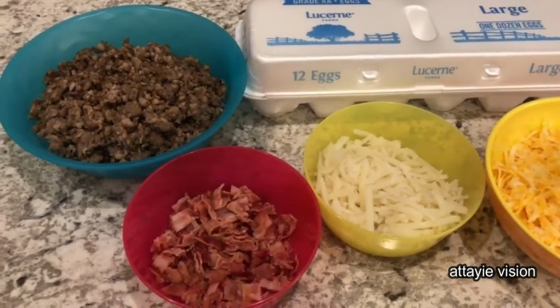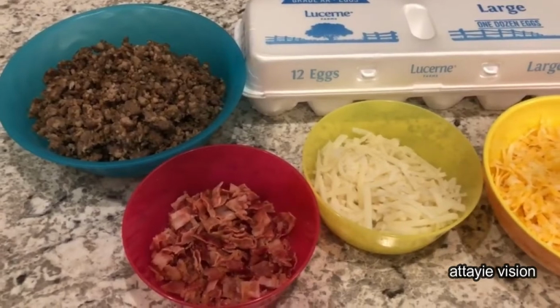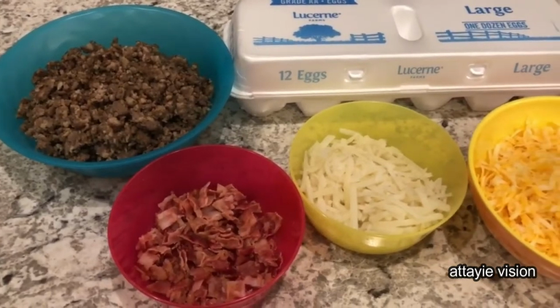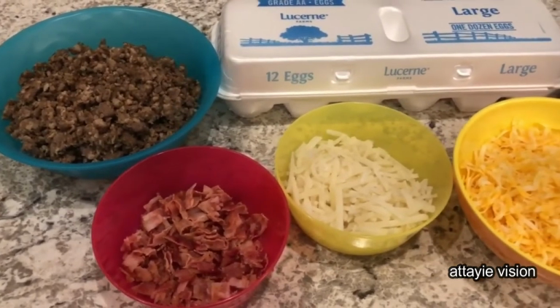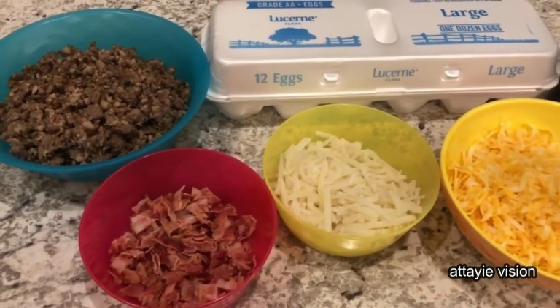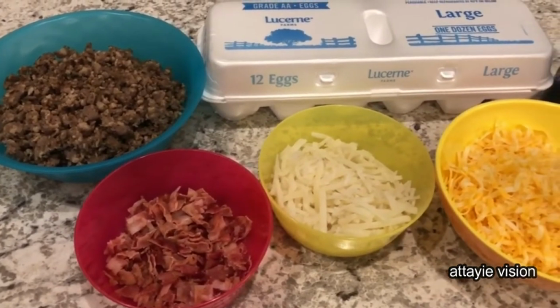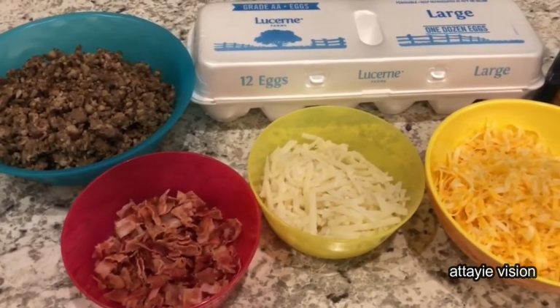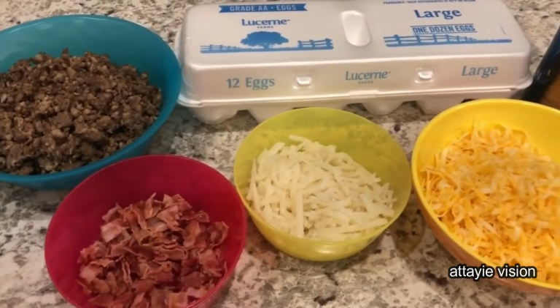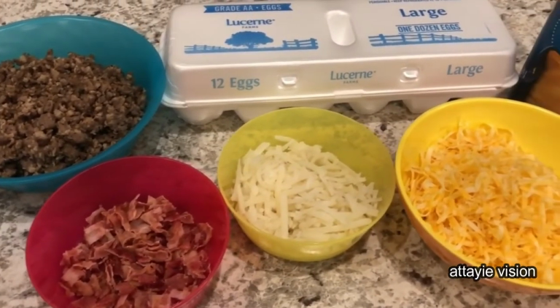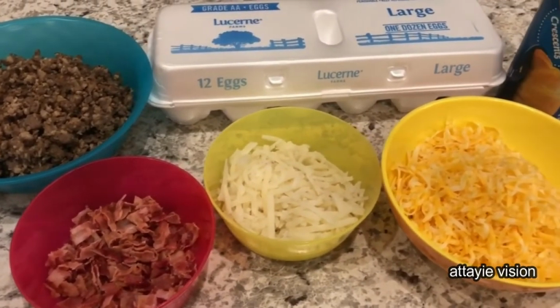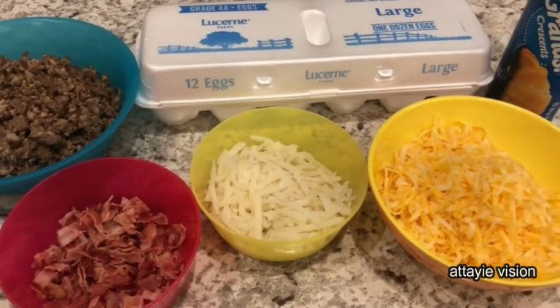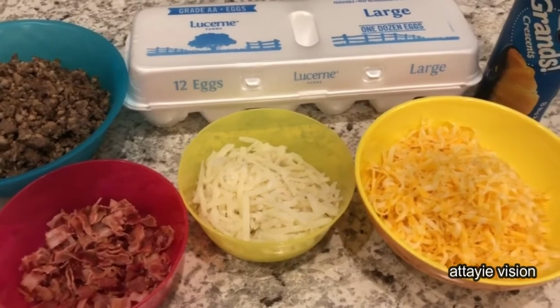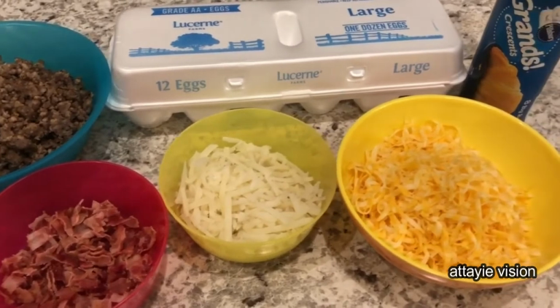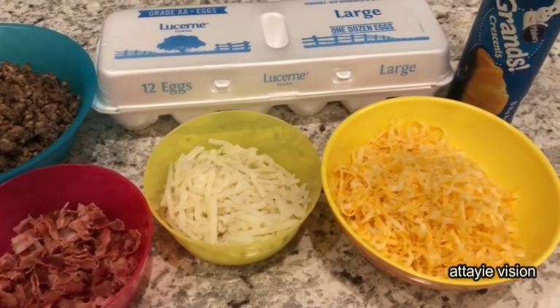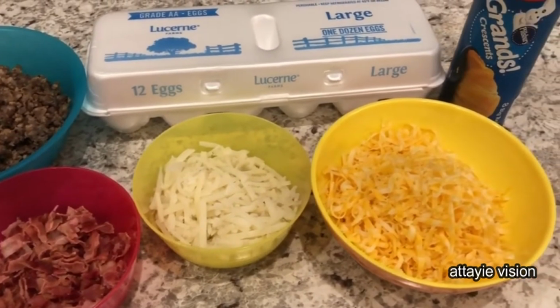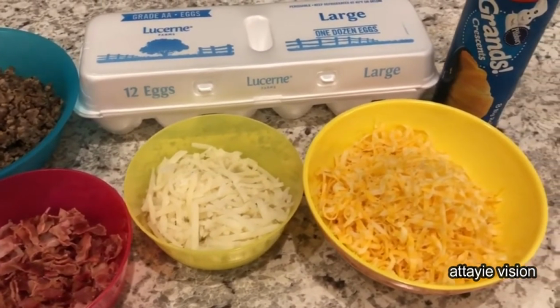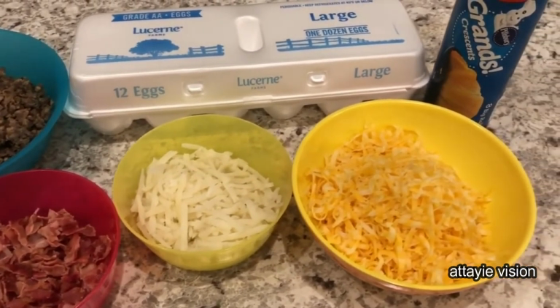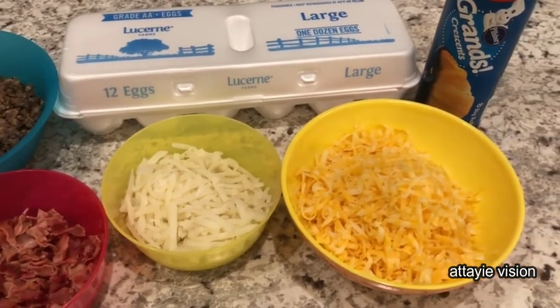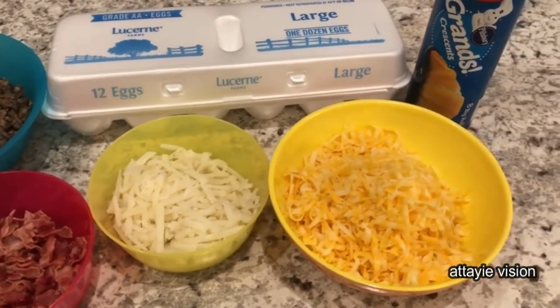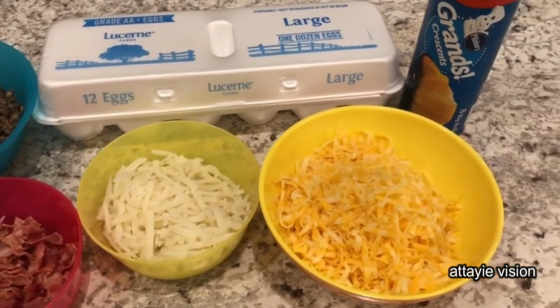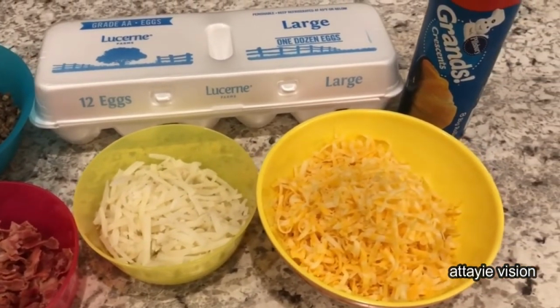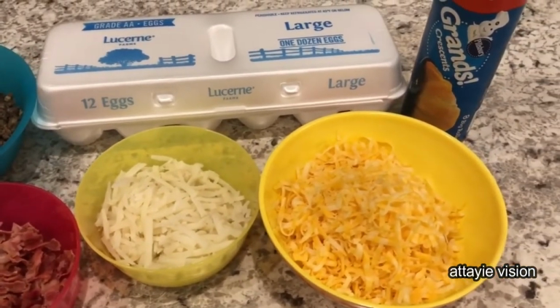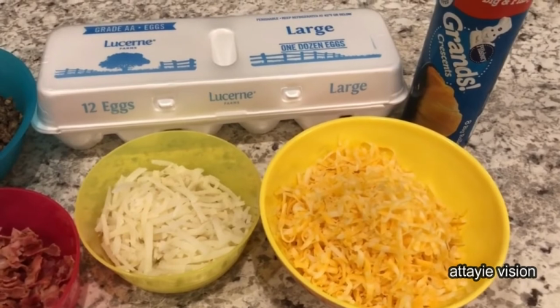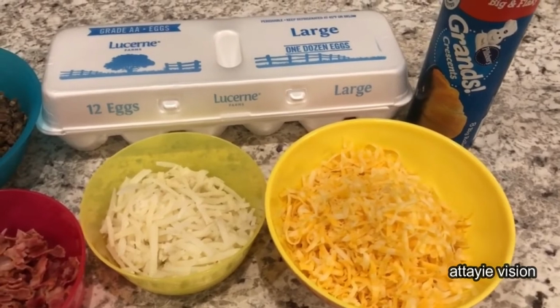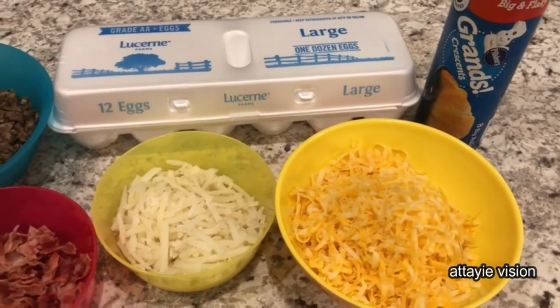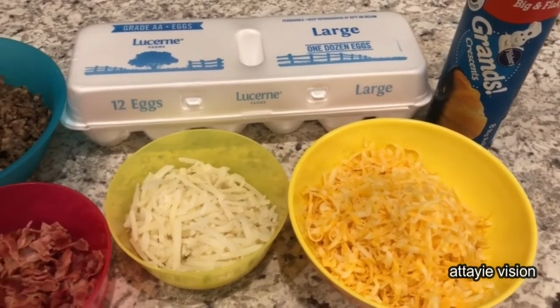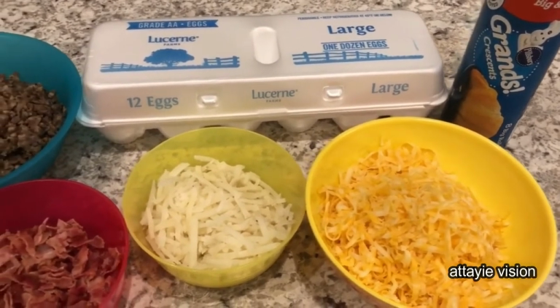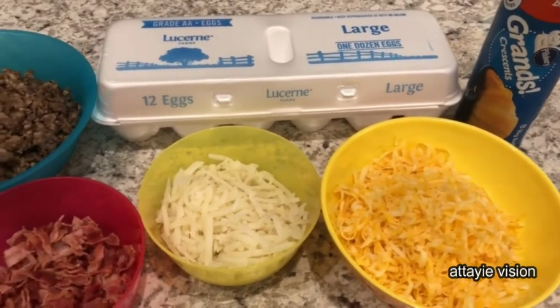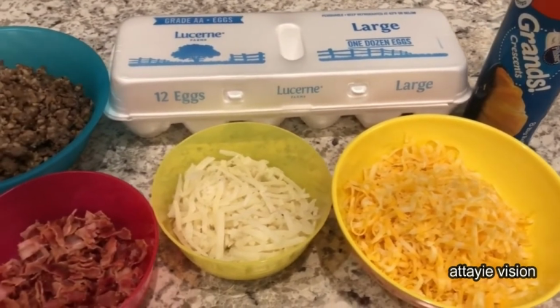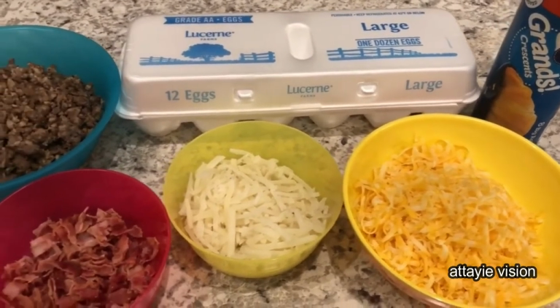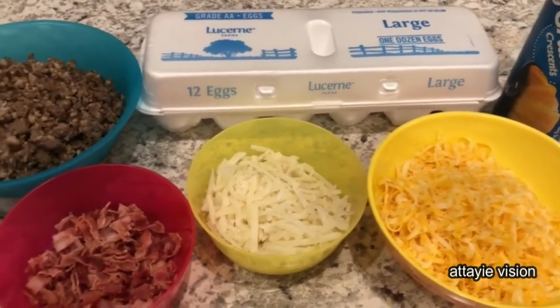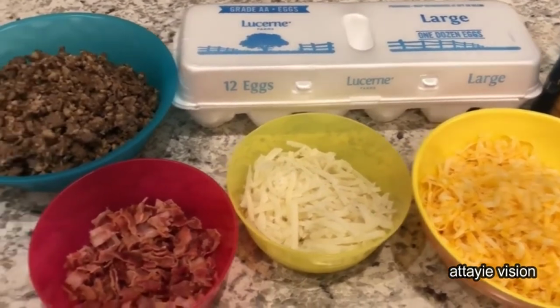Hey guys, welcome back to our channel. My name is Andrea with Foodimentary Adventures in Food and I am here today with a simple but delicious recipe for crescent roll breakfast pizza.